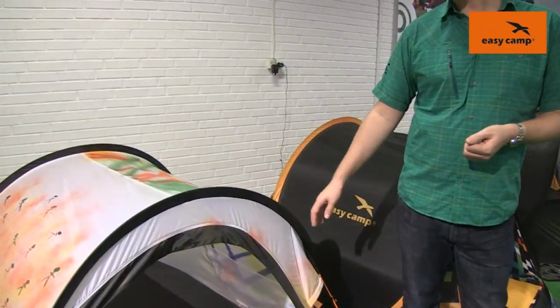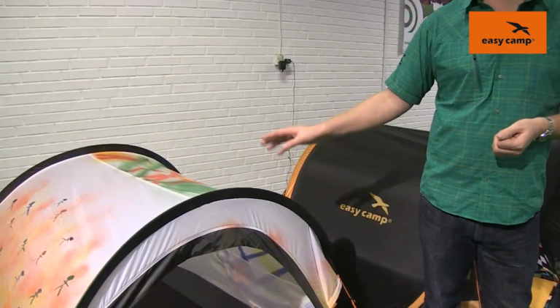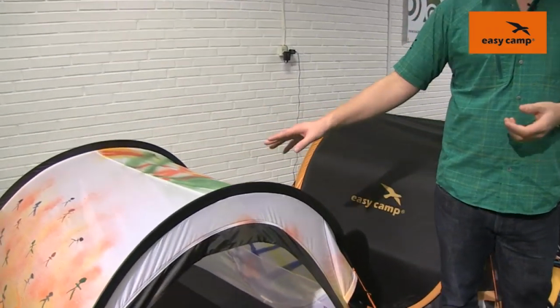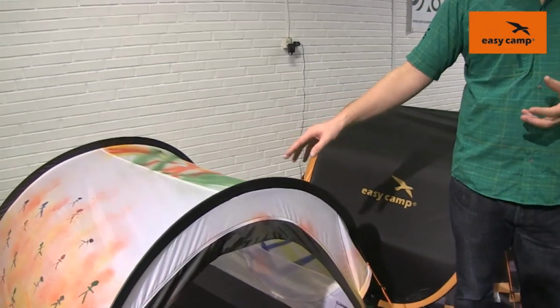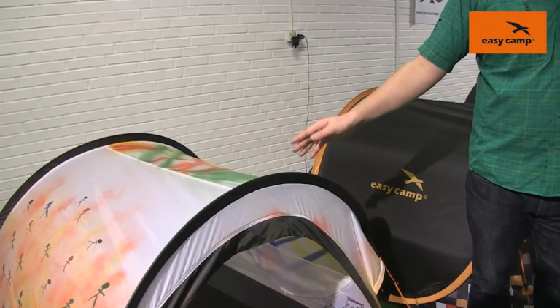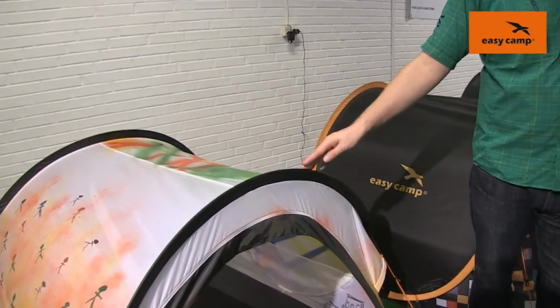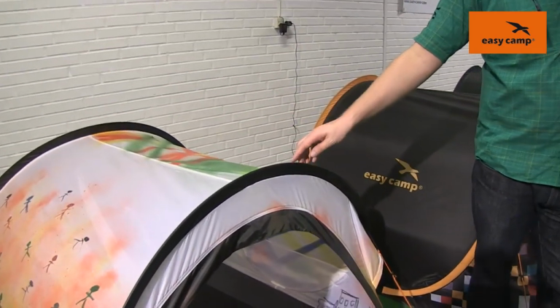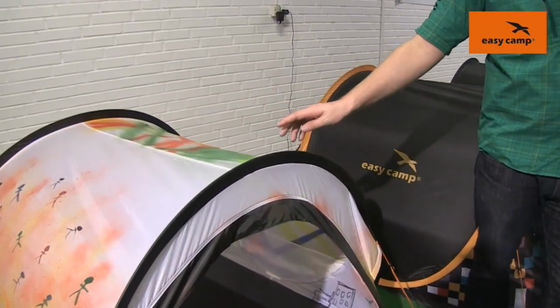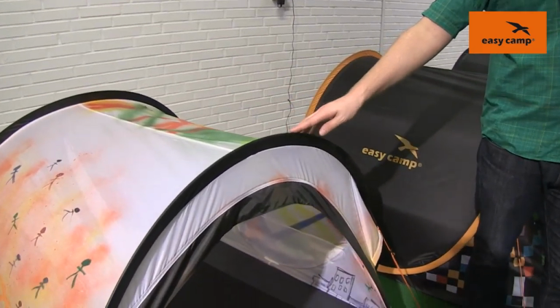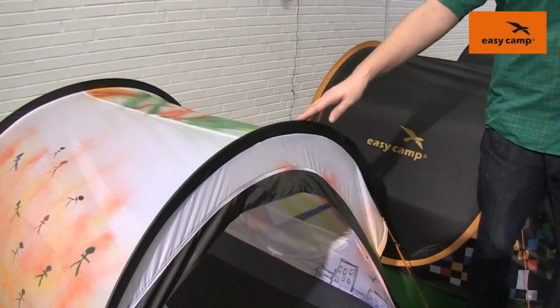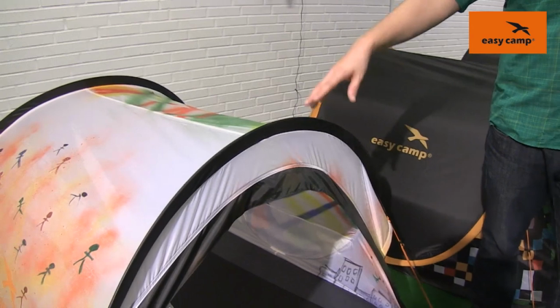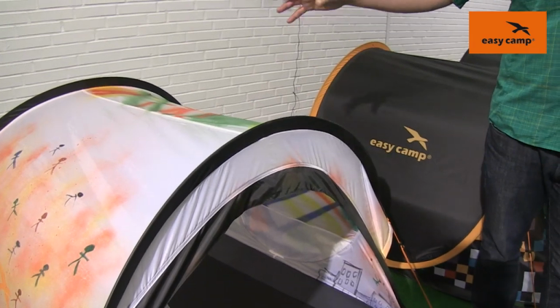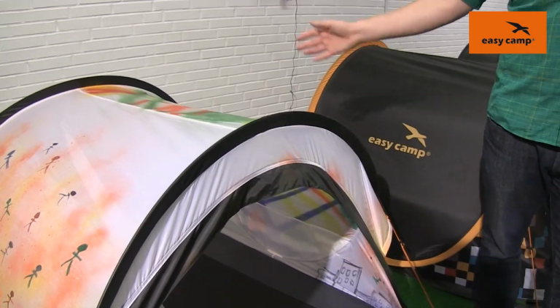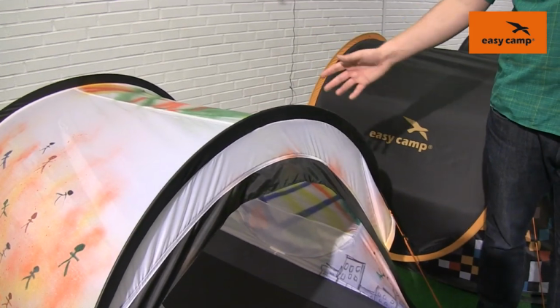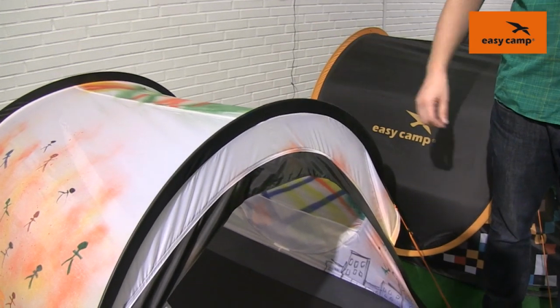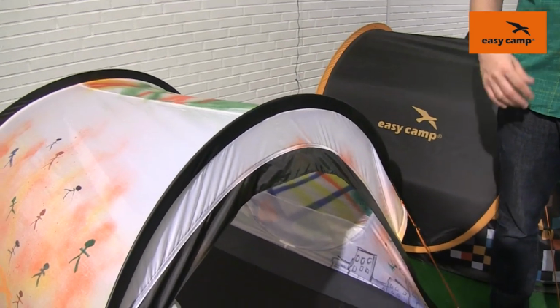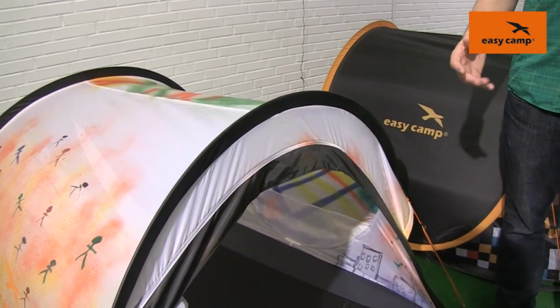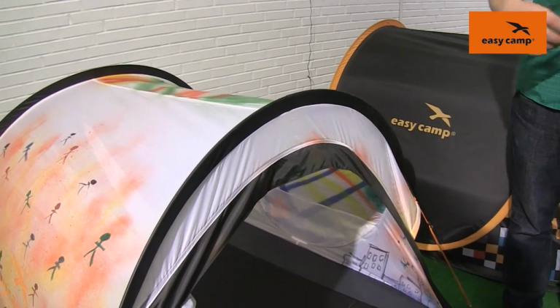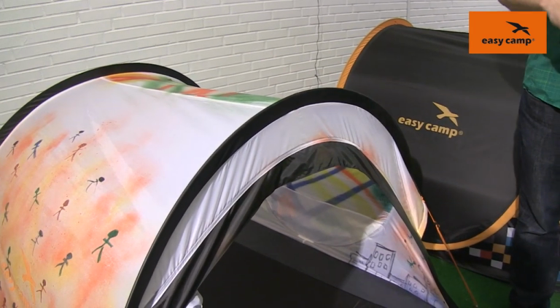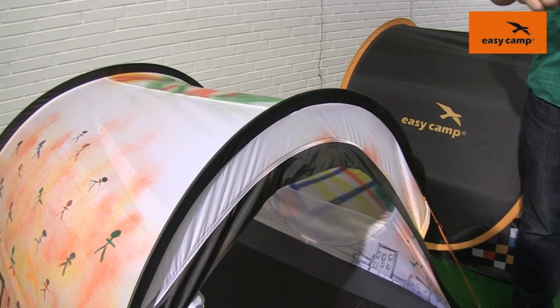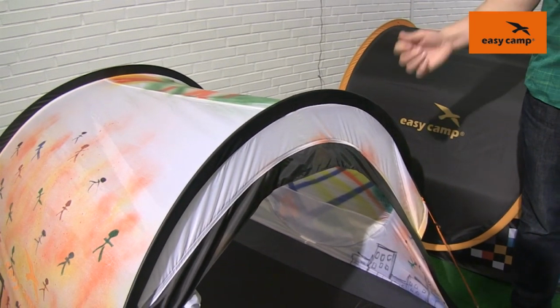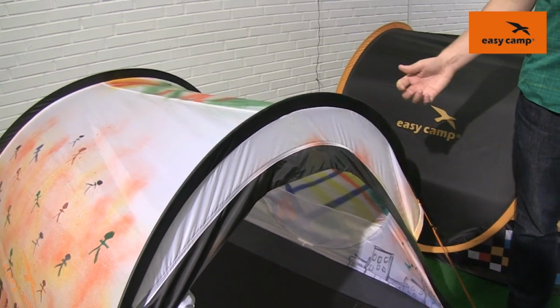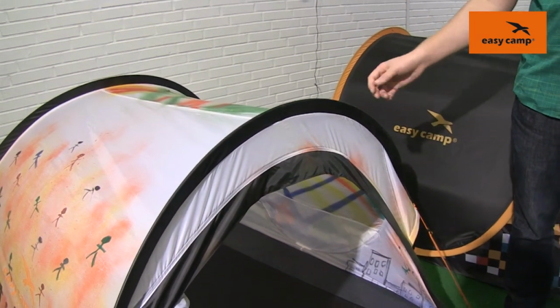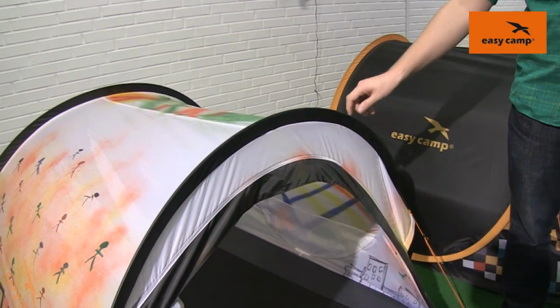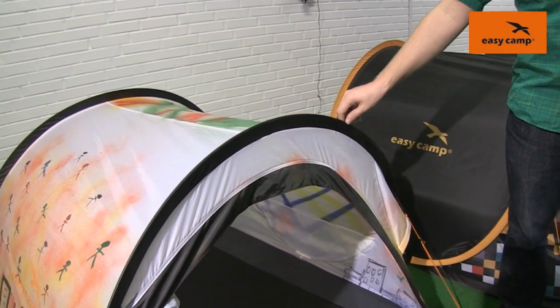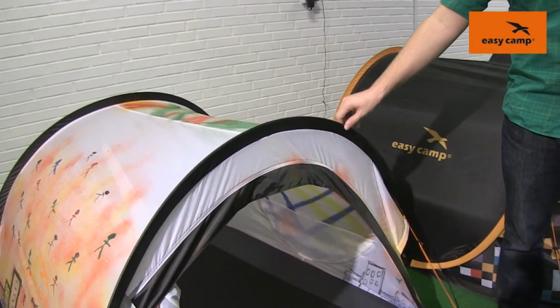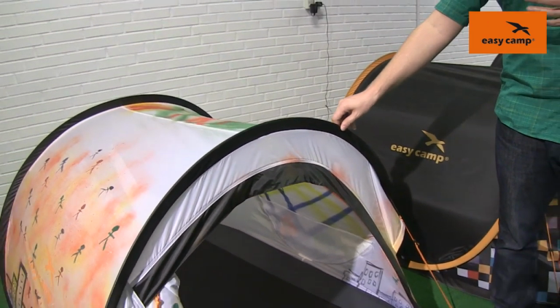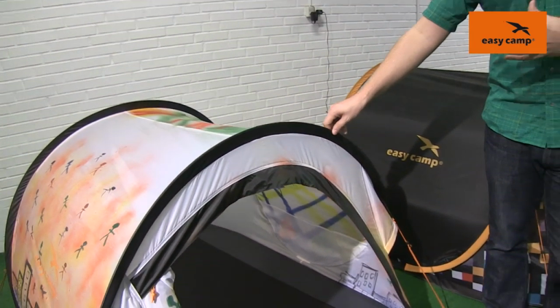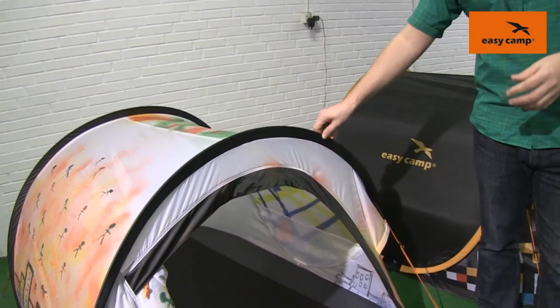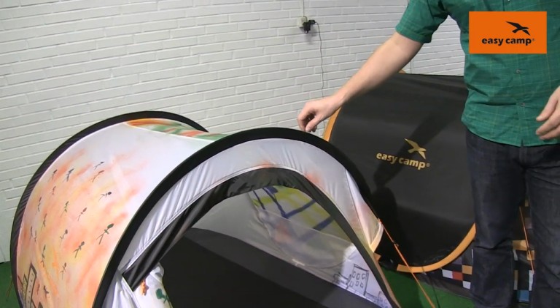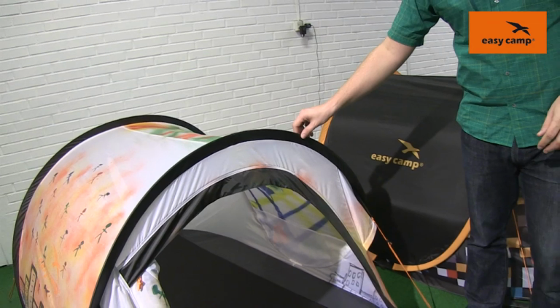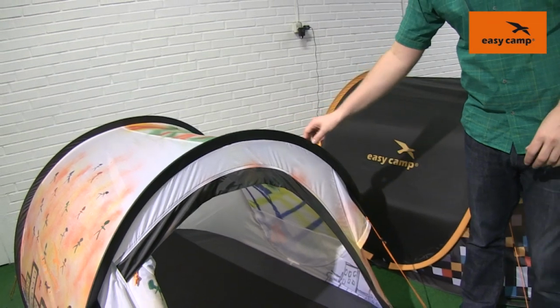As I mentioned earlier on, they're pop-up tents so the frame is integral already, and all you need to do is zip the tent out of its carry bag and it will self-pitch.